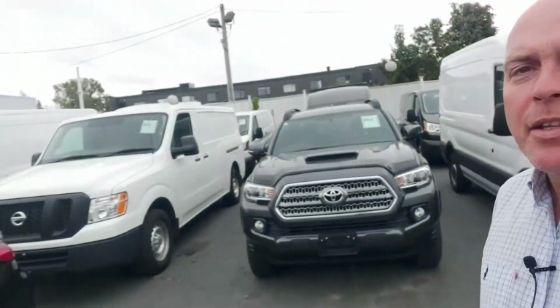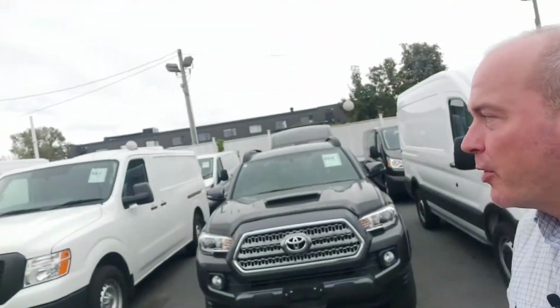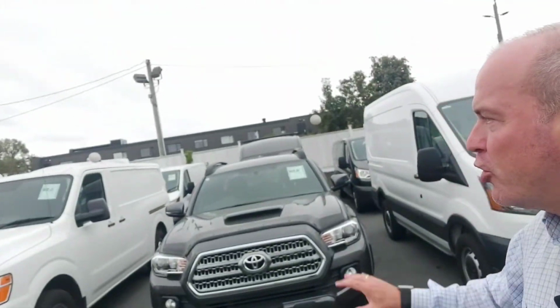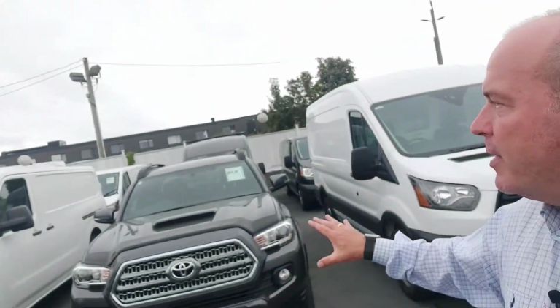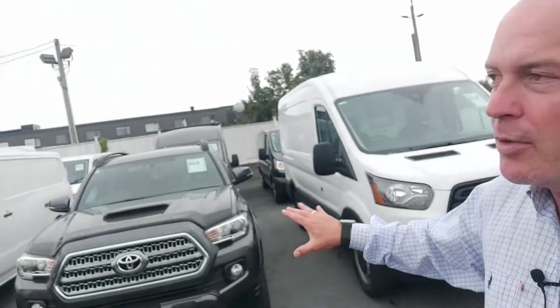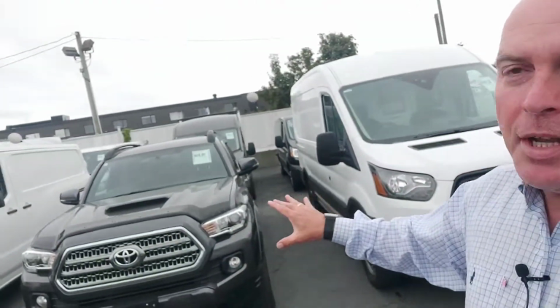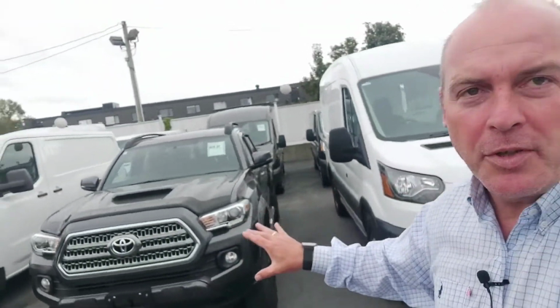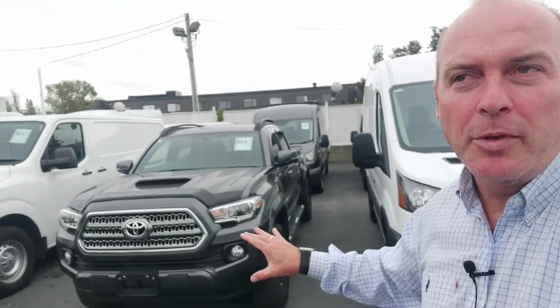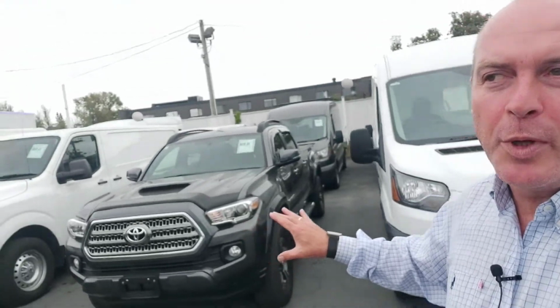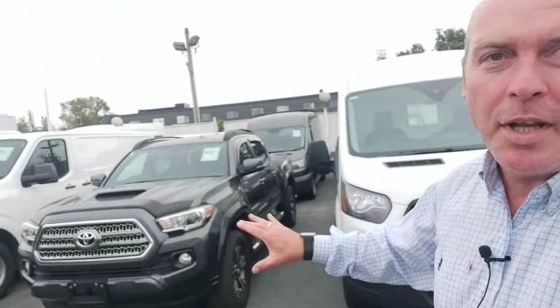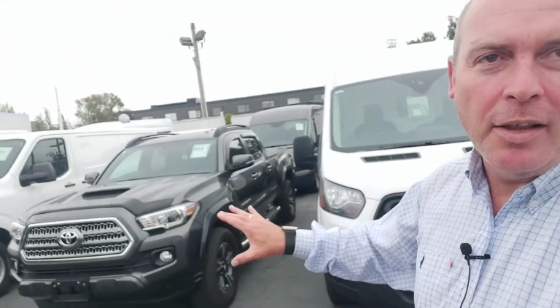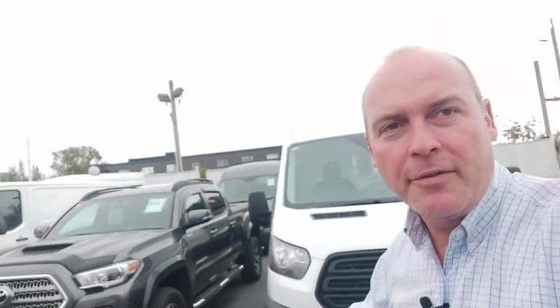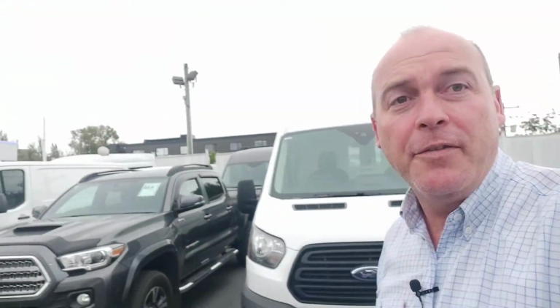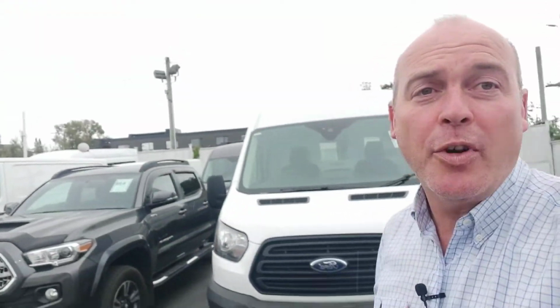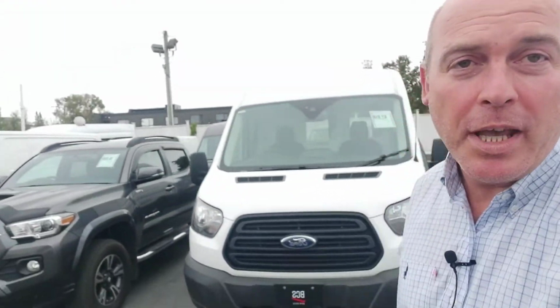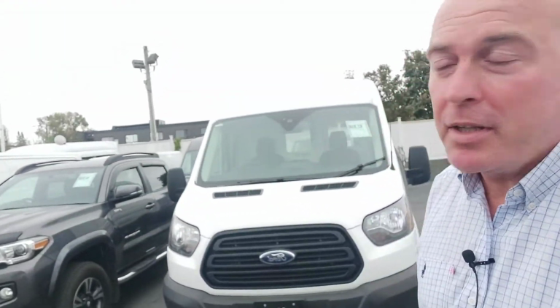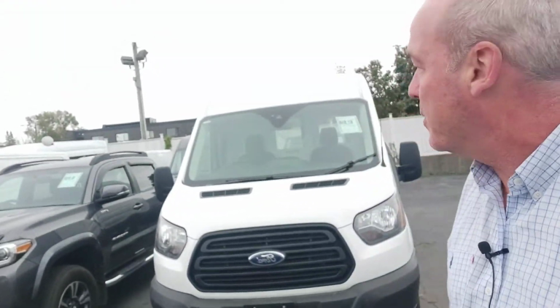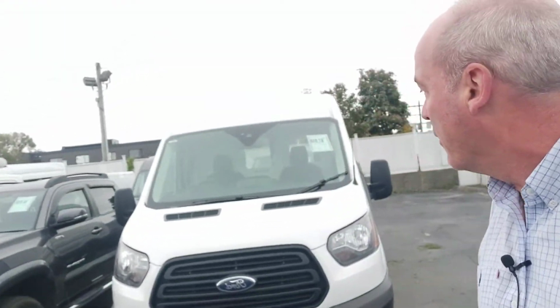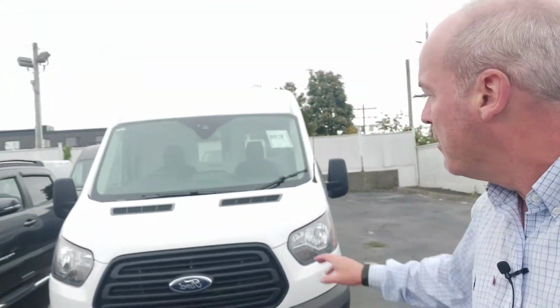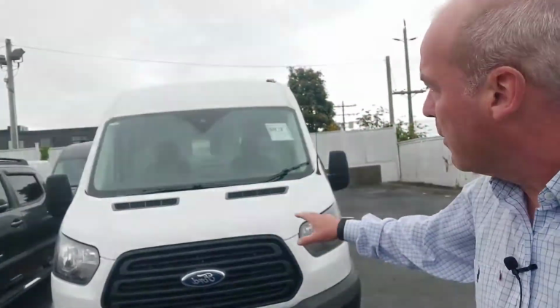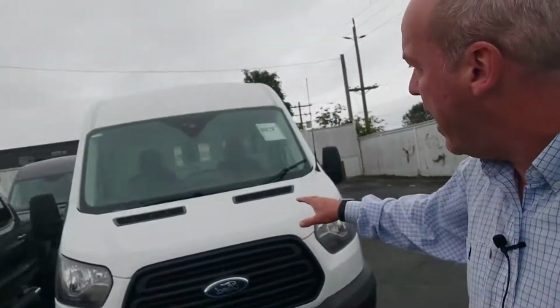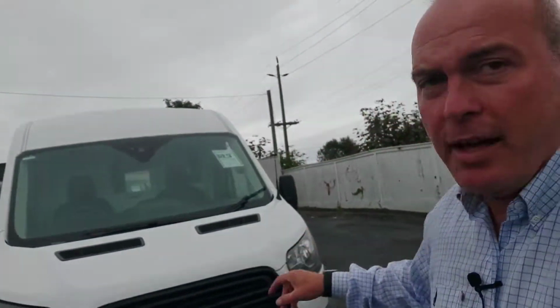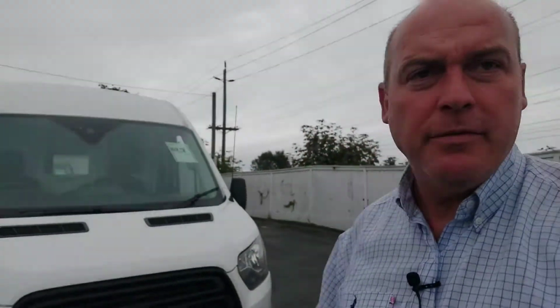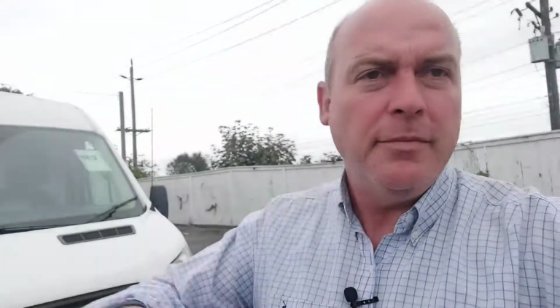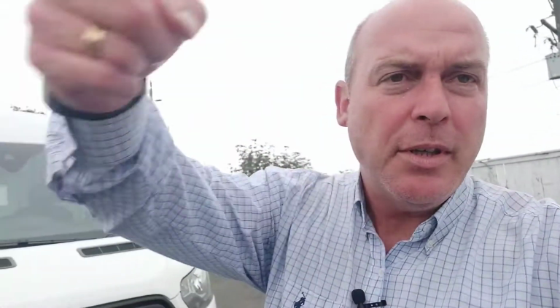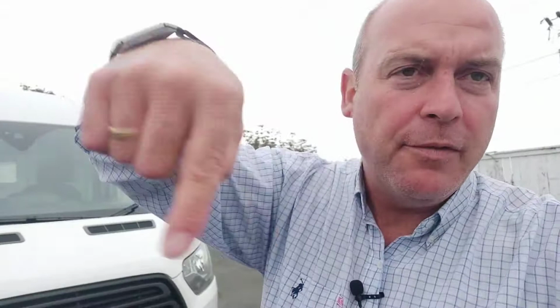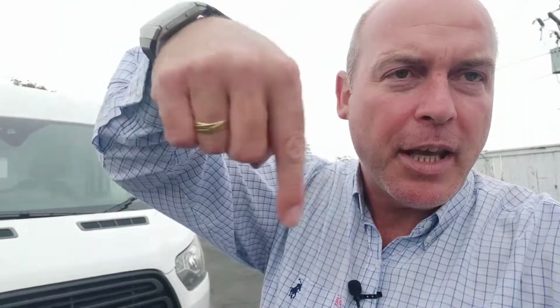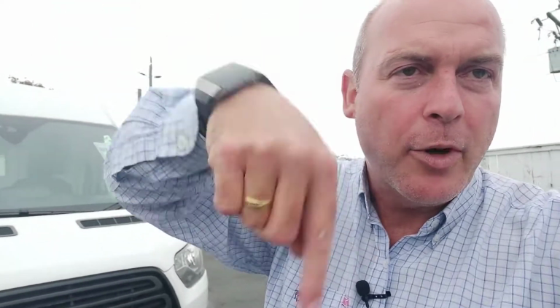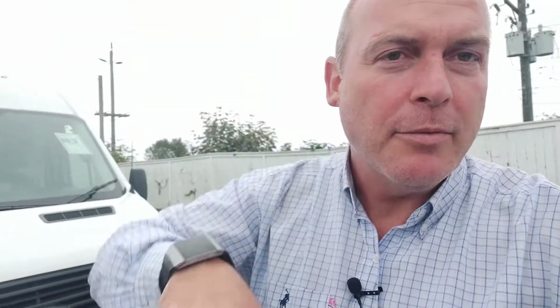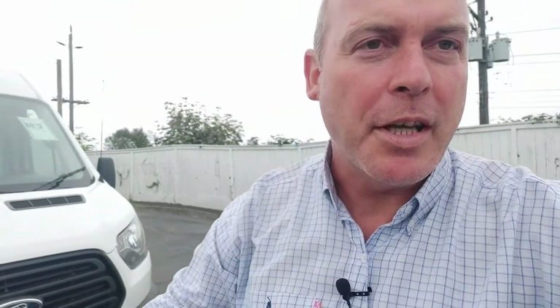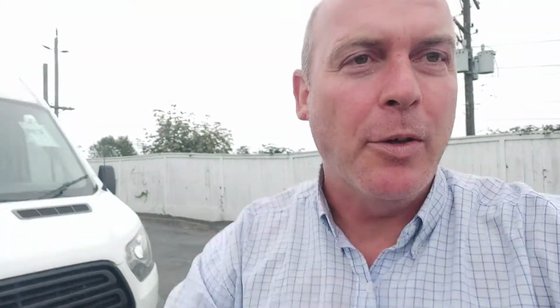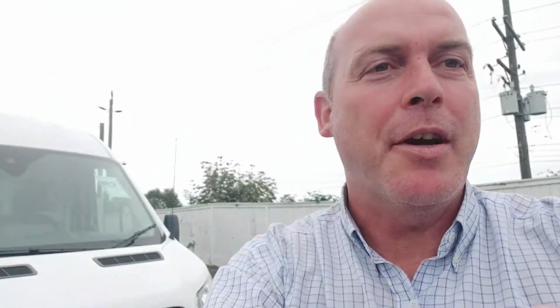So they're all jammed in here right now because we're reorganizing the lot for a food truck that we have coming tomorrow. I'm gonna flip the camera around and we're gonna take a better look here.